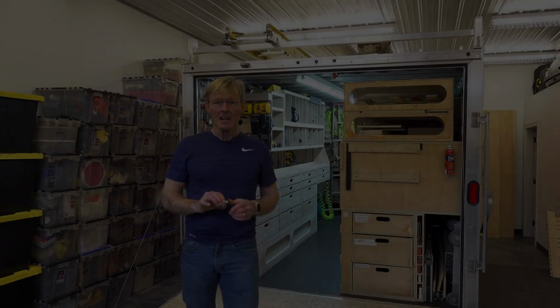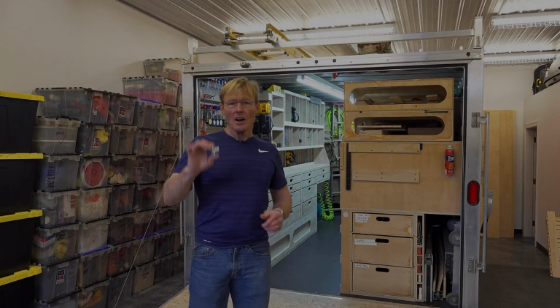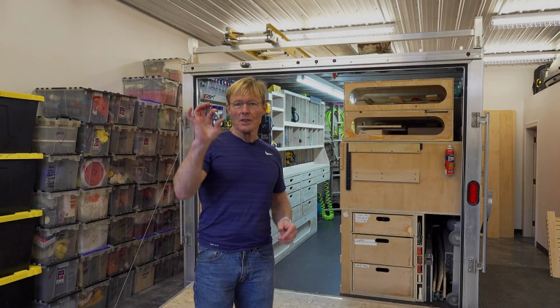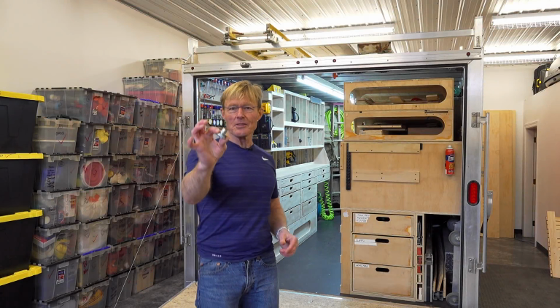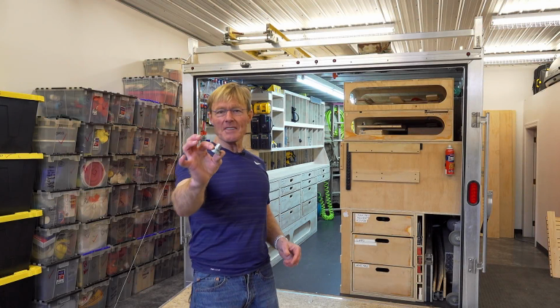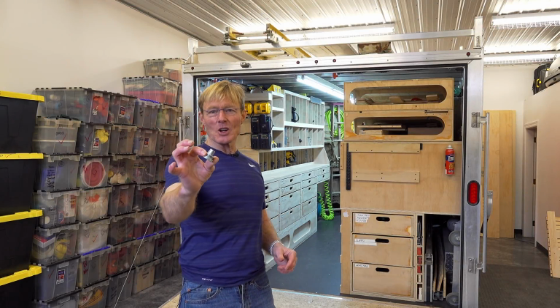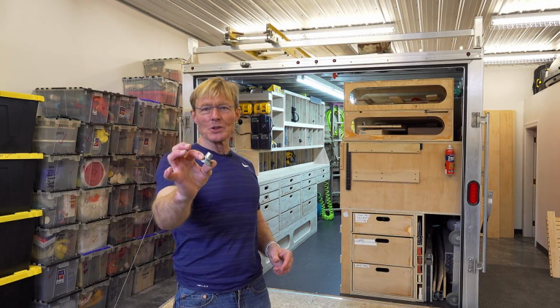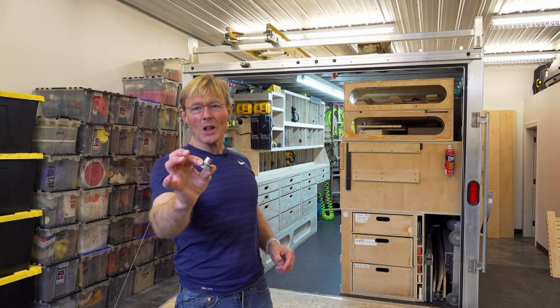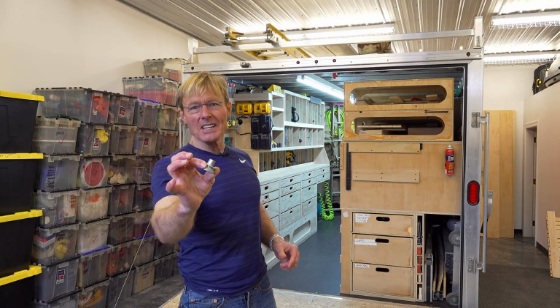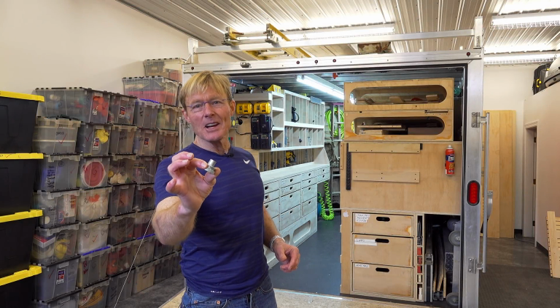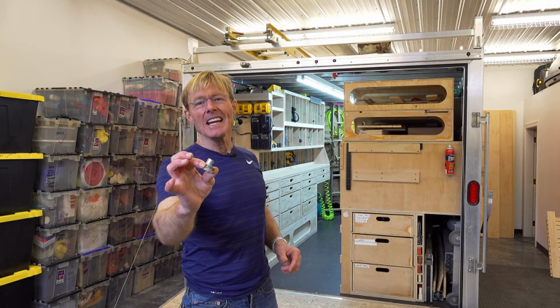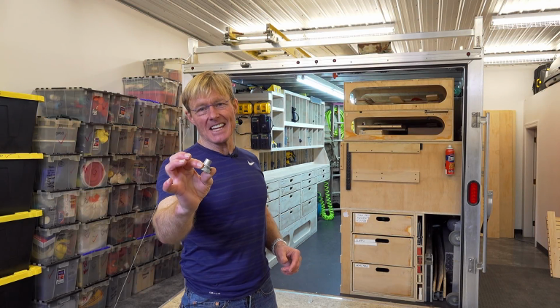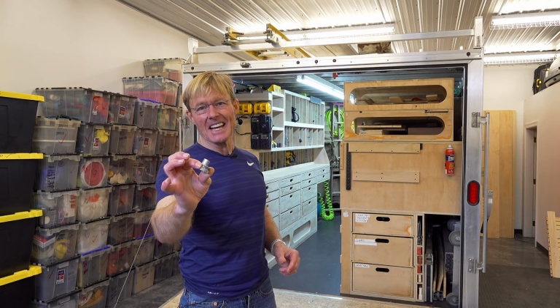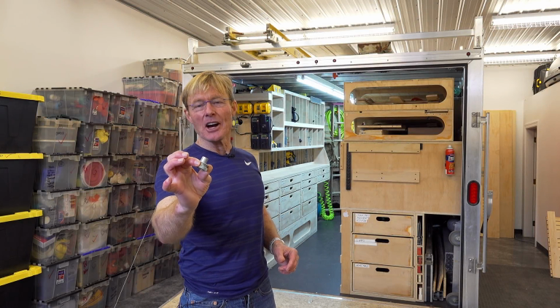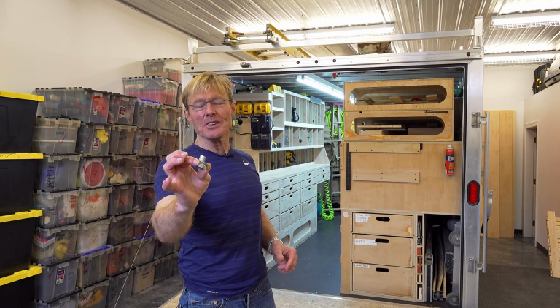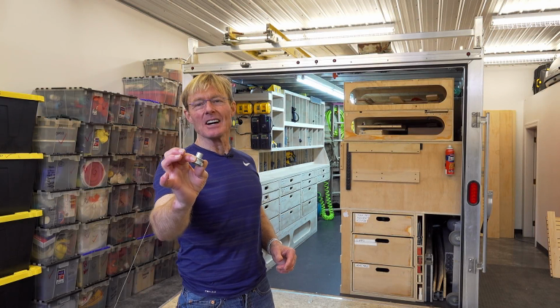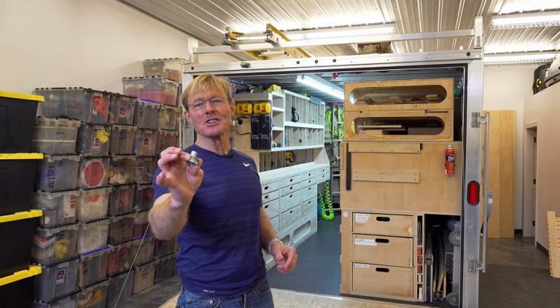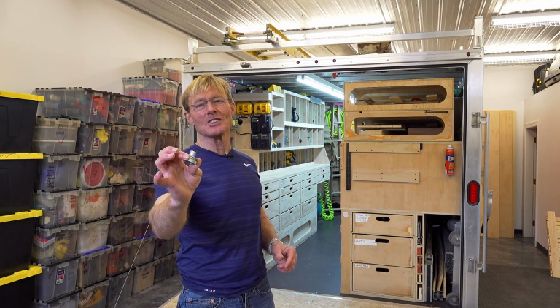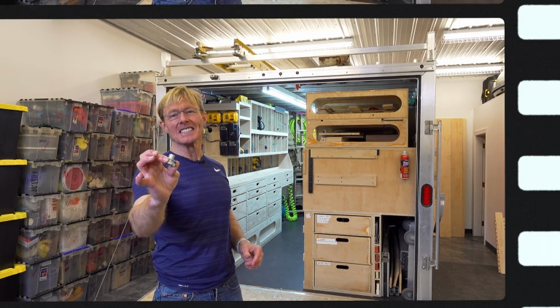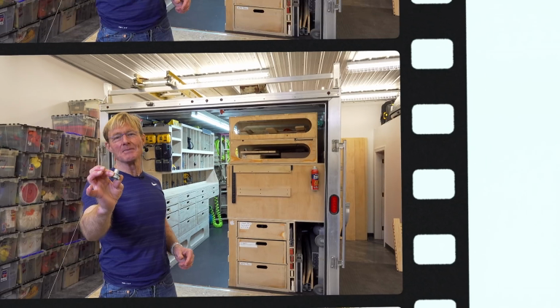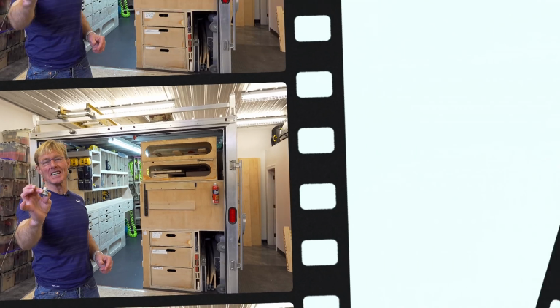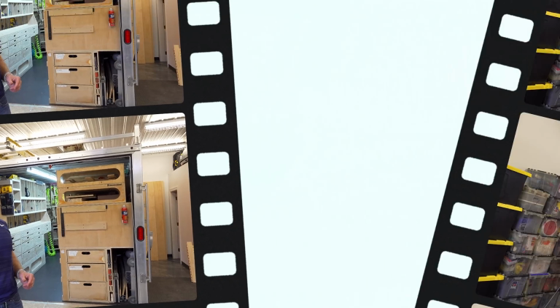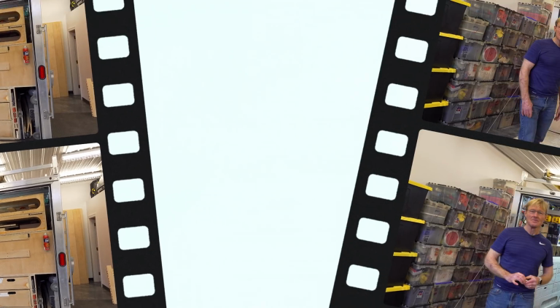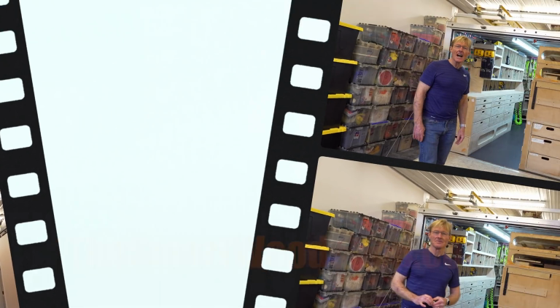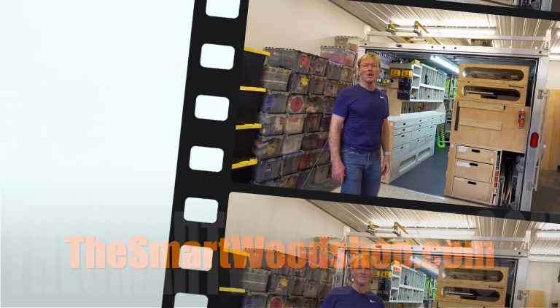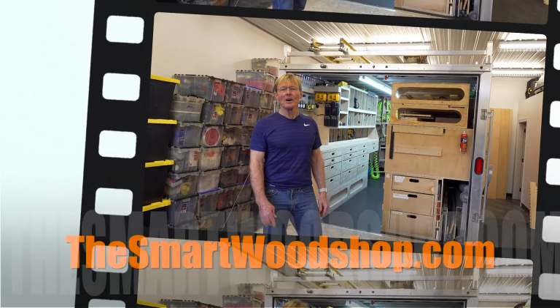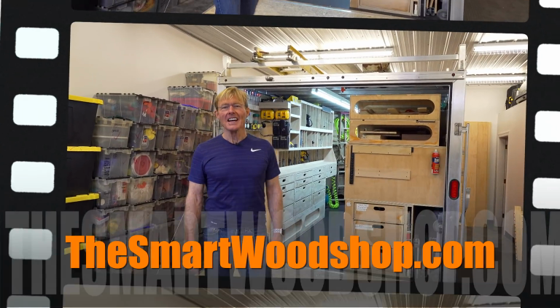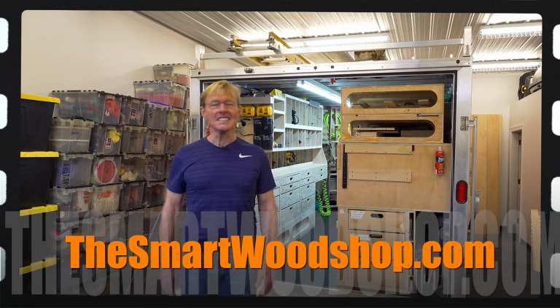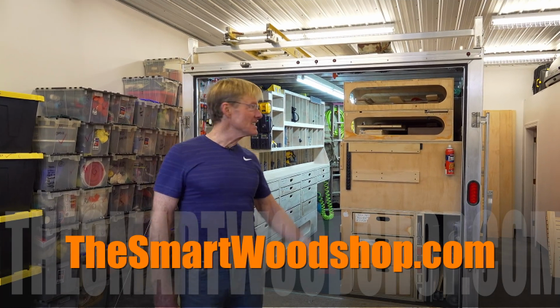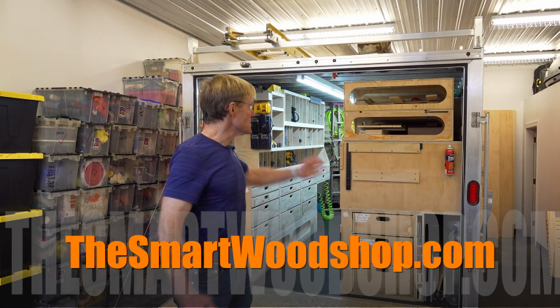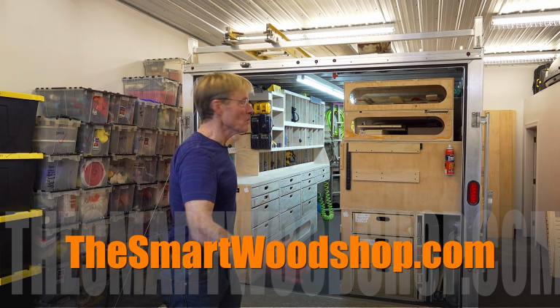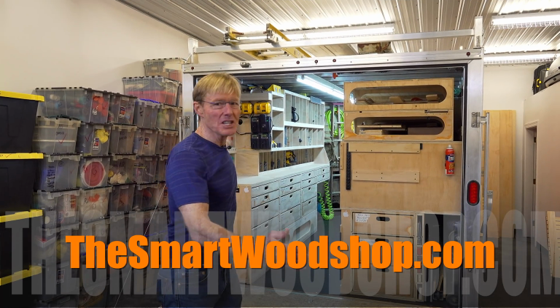With this $5 tool, I can do anything a $100,000 CNC machine can do. Hi, I'm Ron Polk, and this is the Smart Wood Shop.